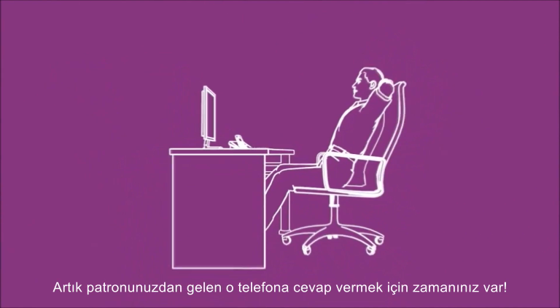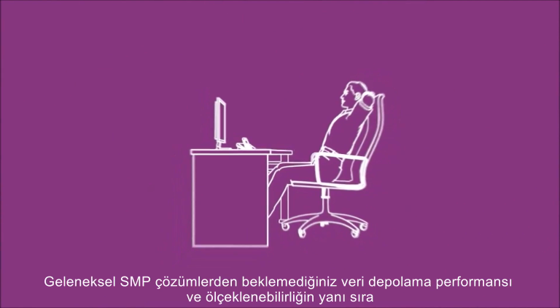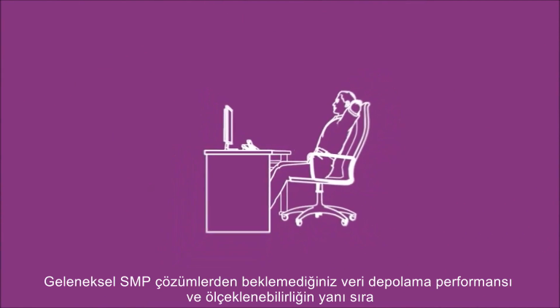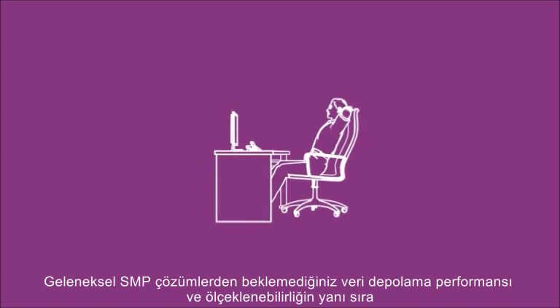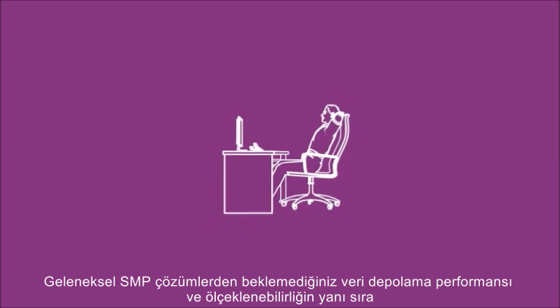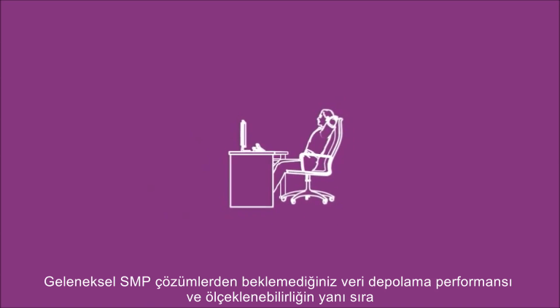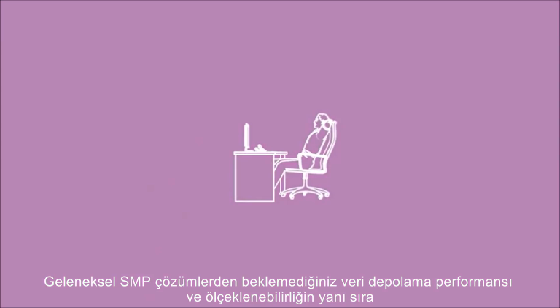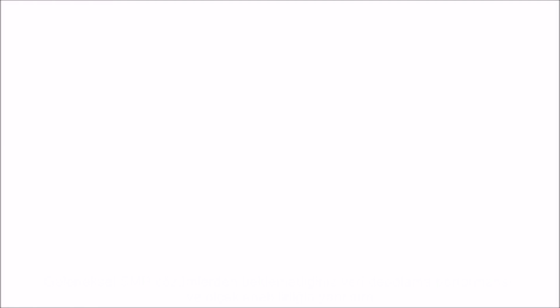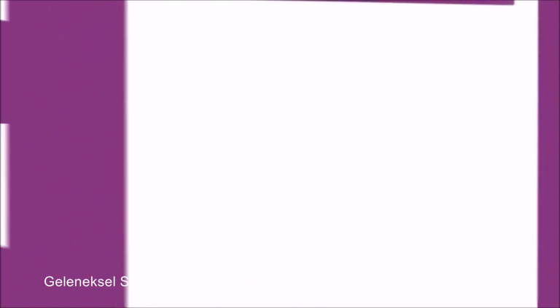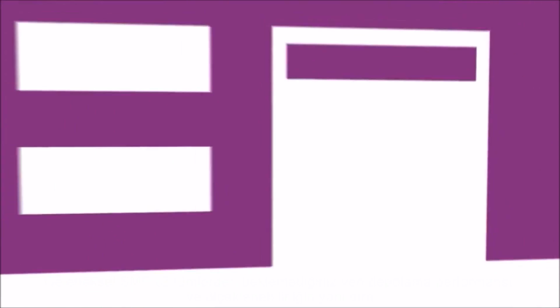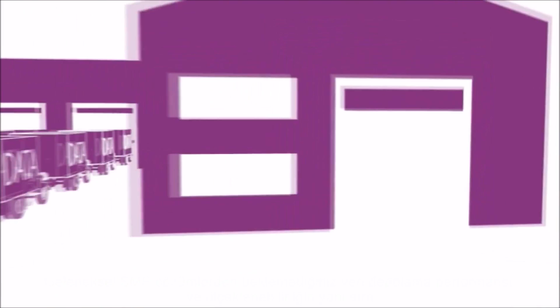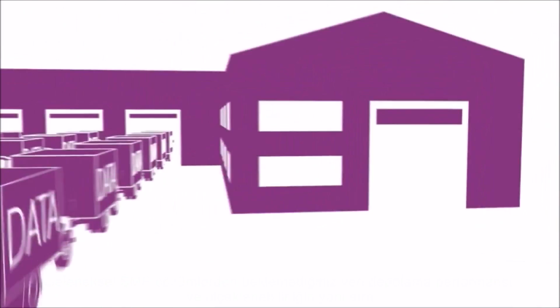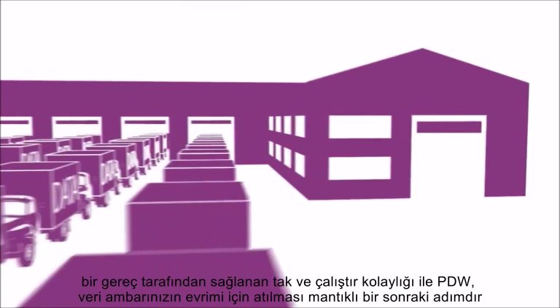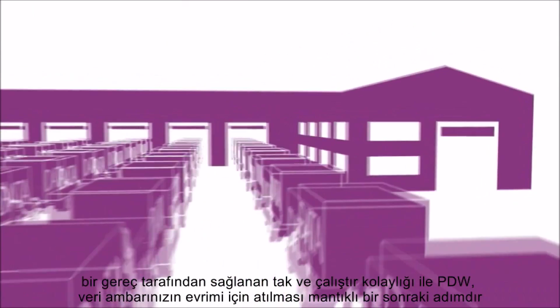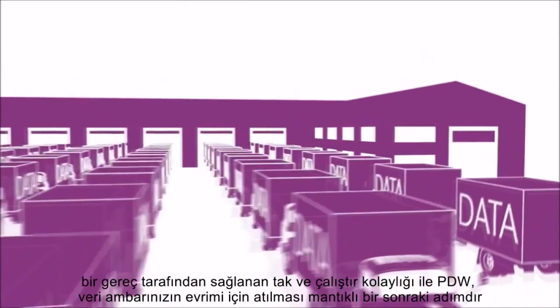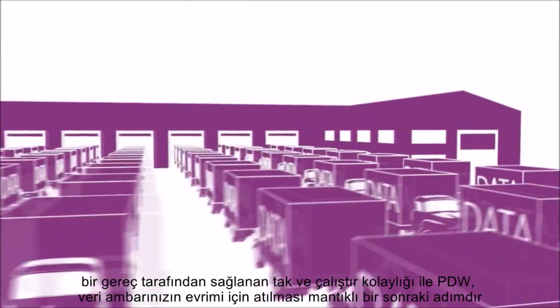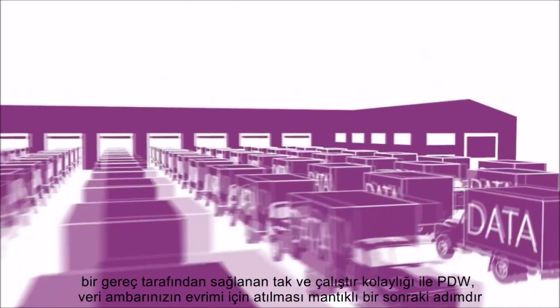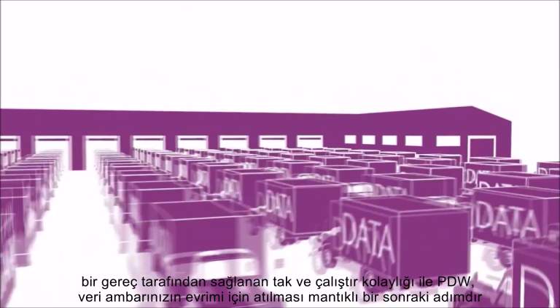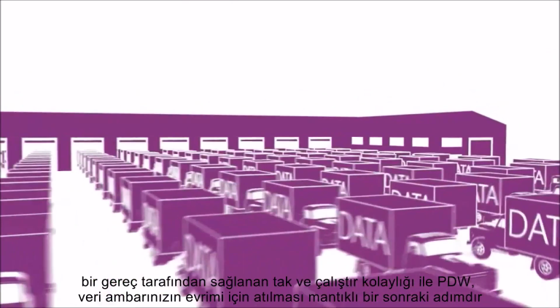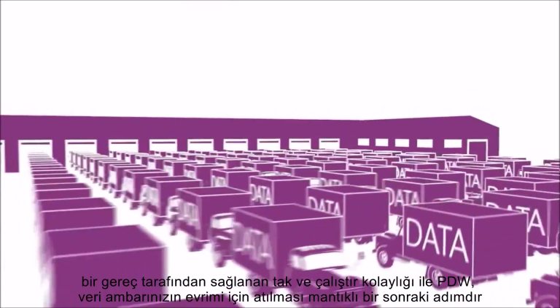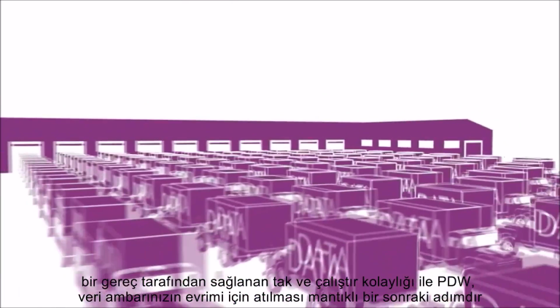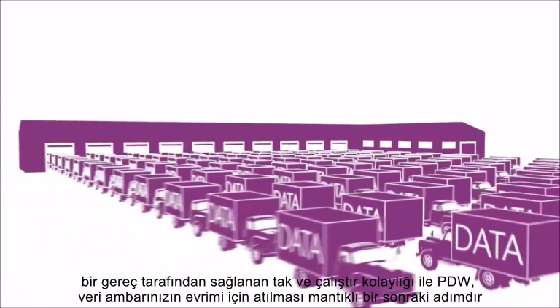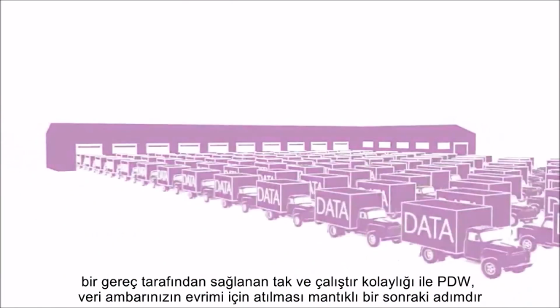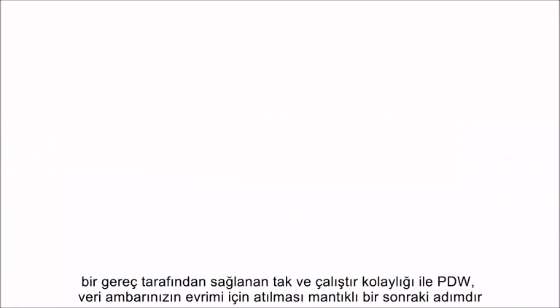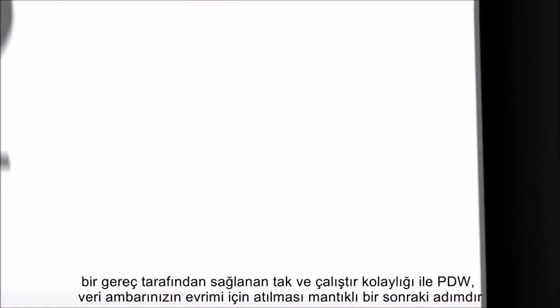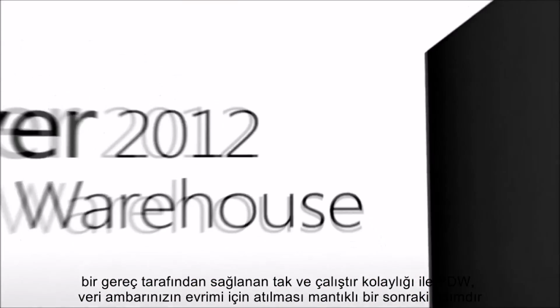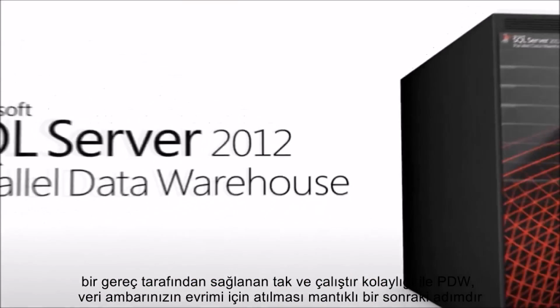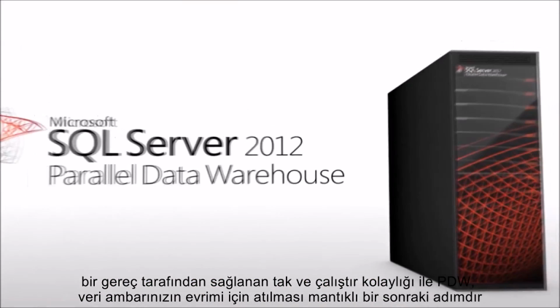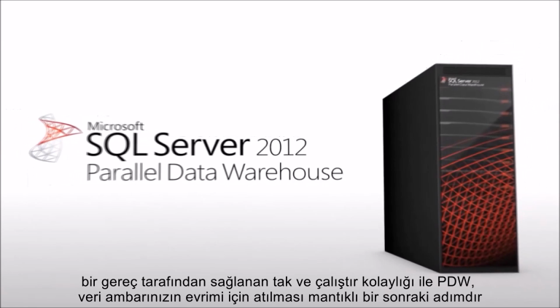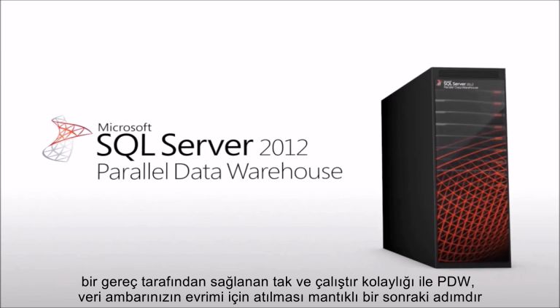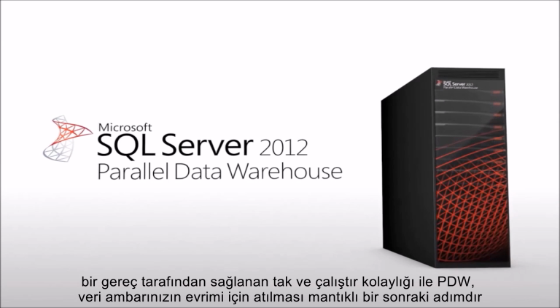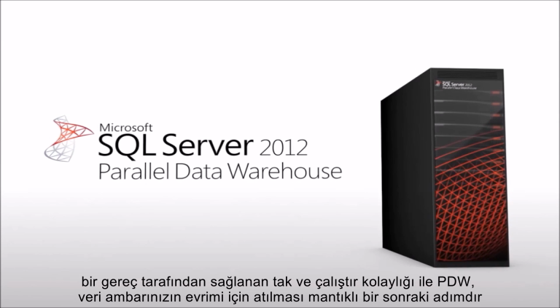With performance and scalability for data warehousing that you might not have expected from traditional SMP server, as well as the plug-and-play simplicity that comes from an appliance, PDW is the logical next step in the evolution of your data warehouse.